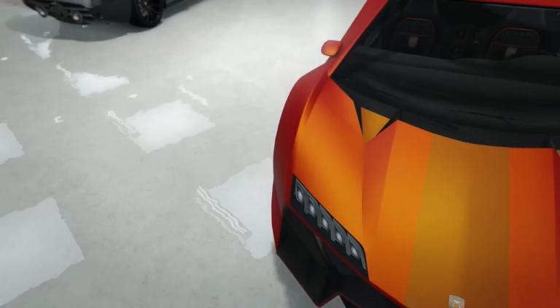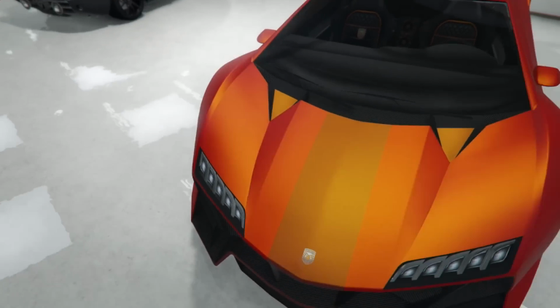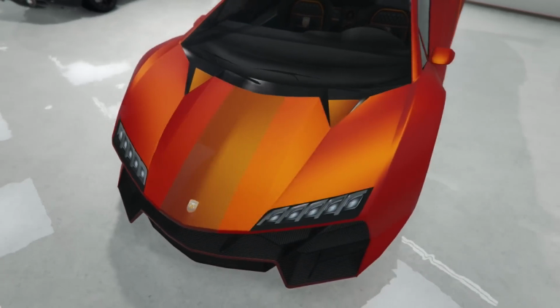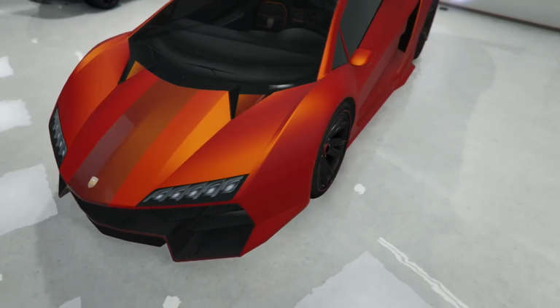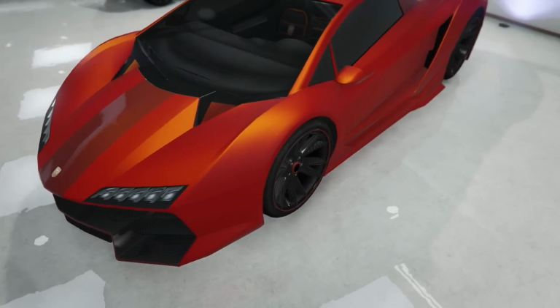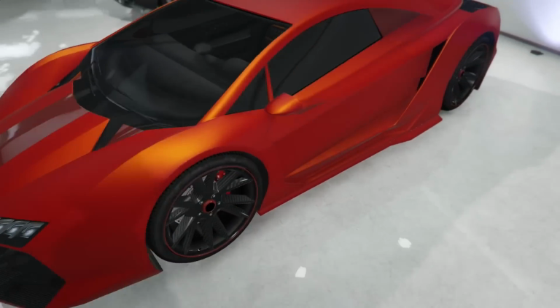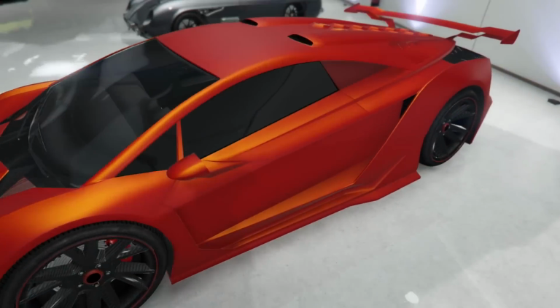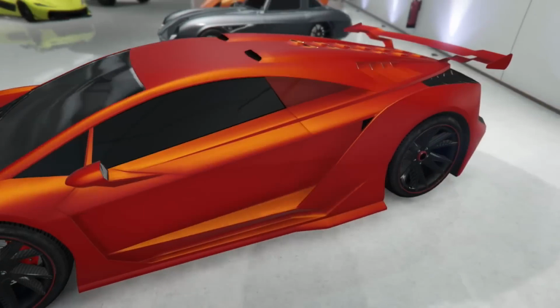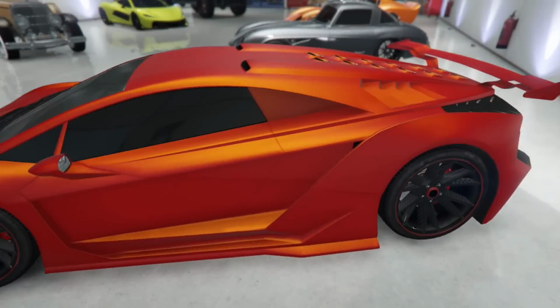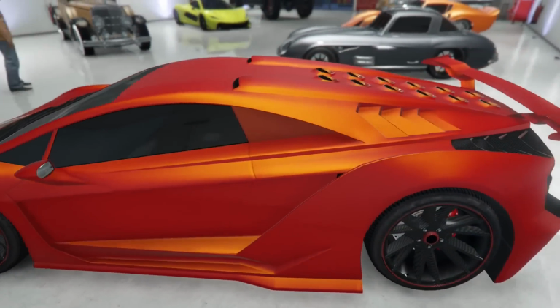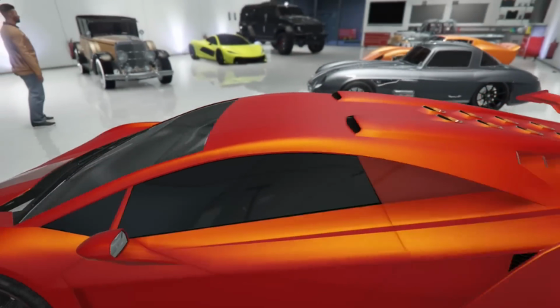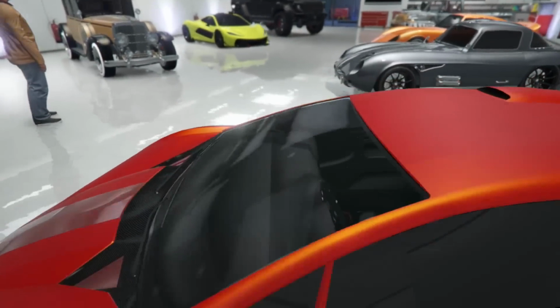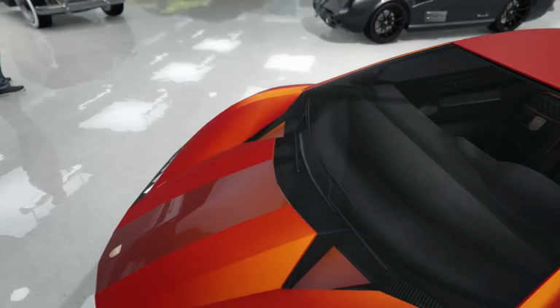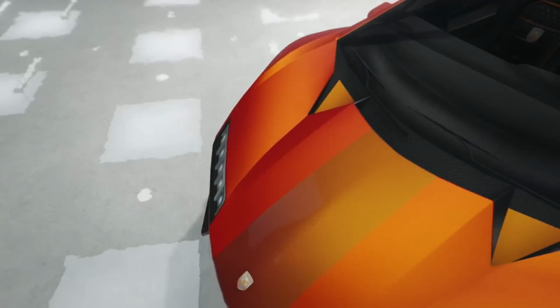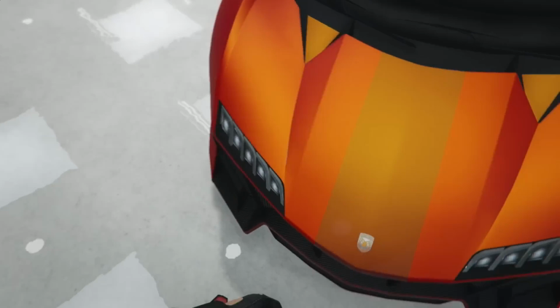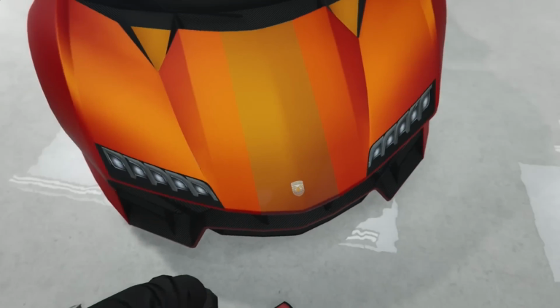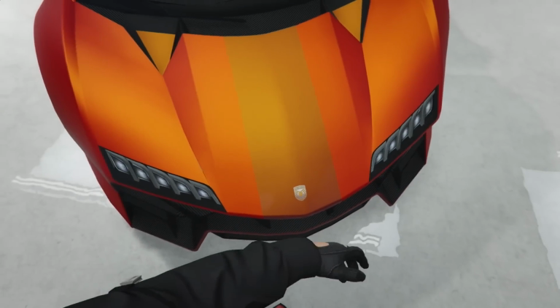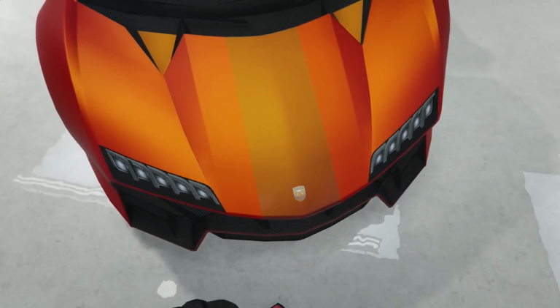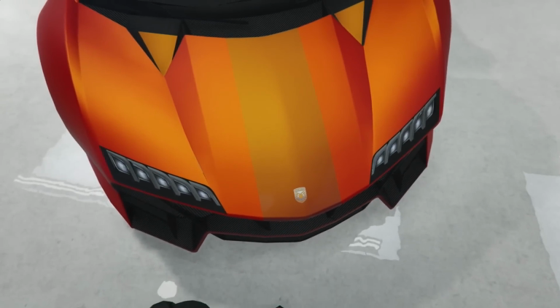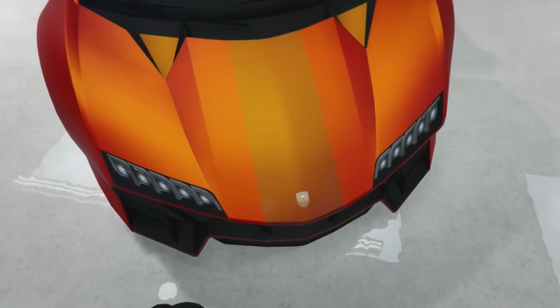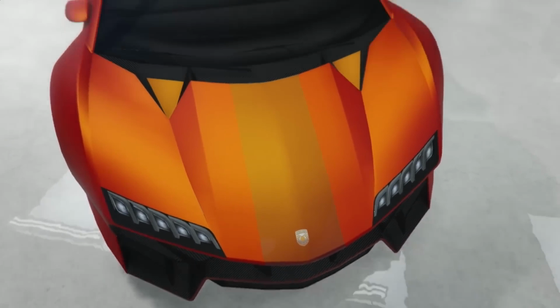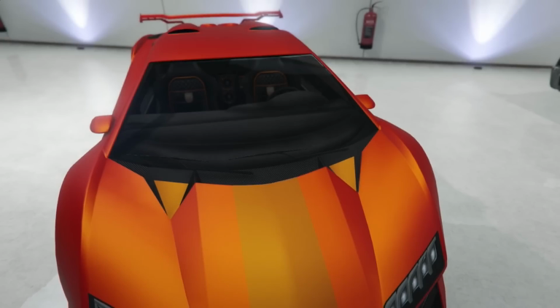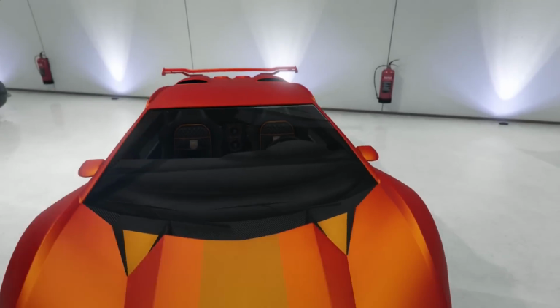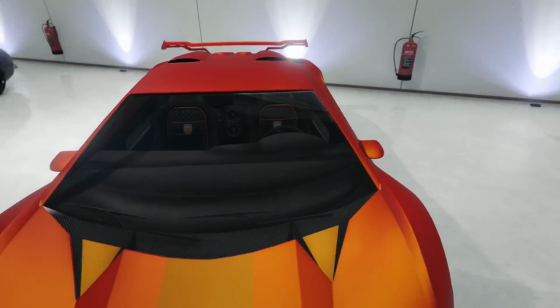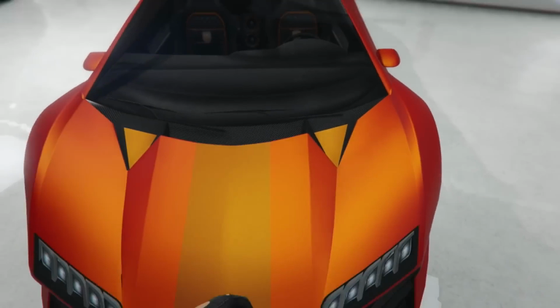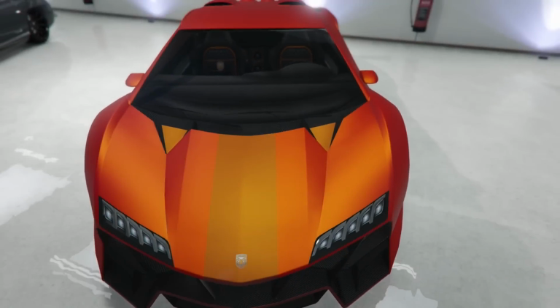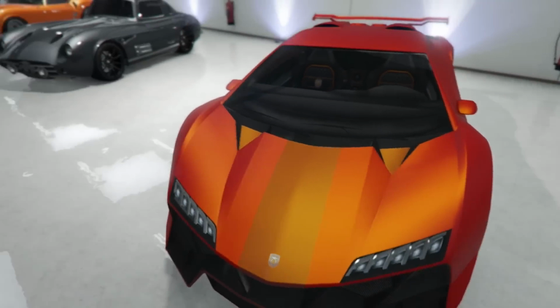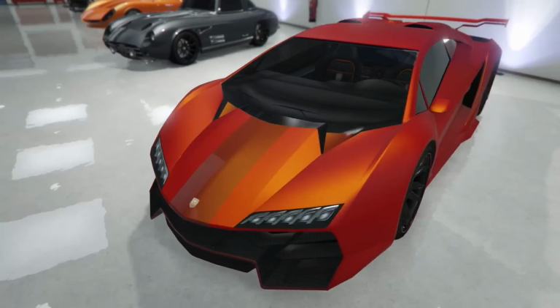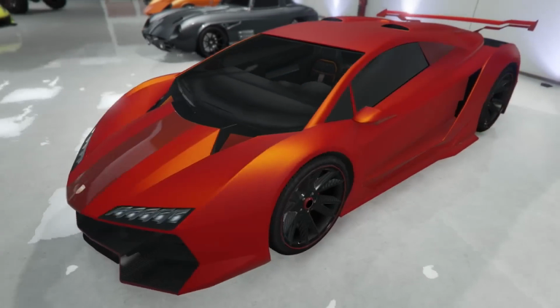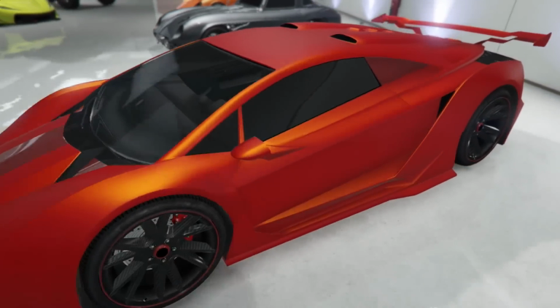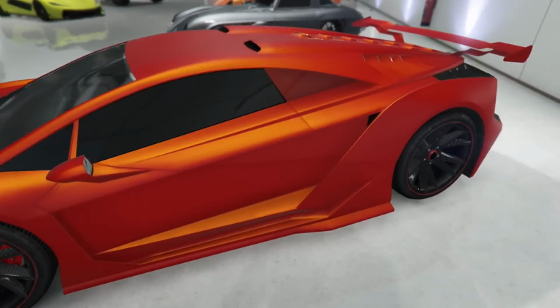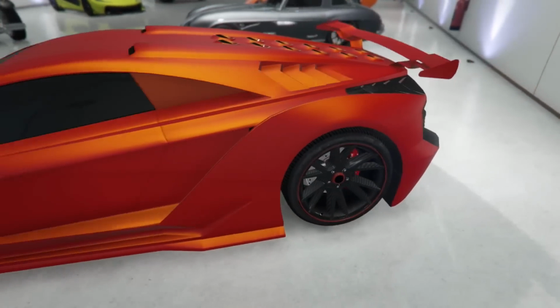Oh, Zentorno! Wait — is that just like a regular matte red with a pearlescent yellow? Looks like it, but that looks super nice on it. I don't know why you have the stripe here because I don't like the stripe on the Zentorno, but I like that color — it's super good looking.